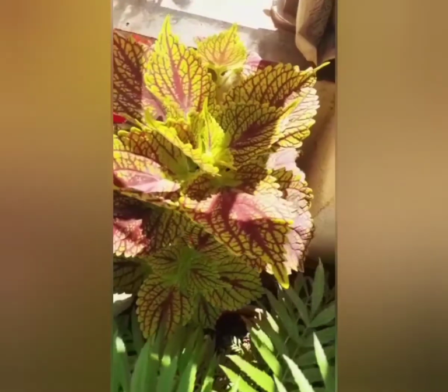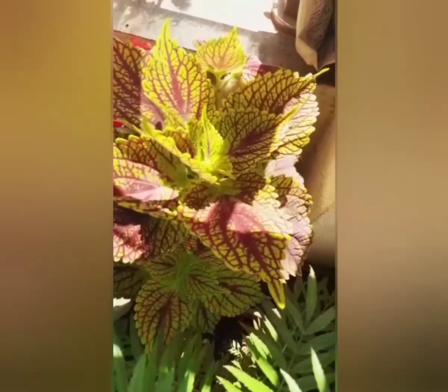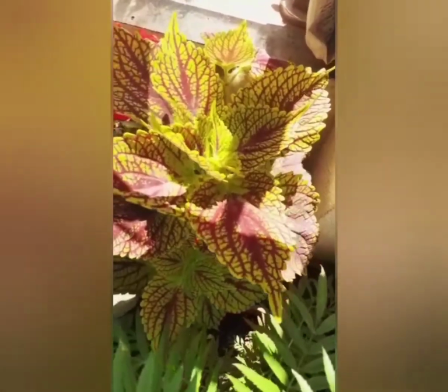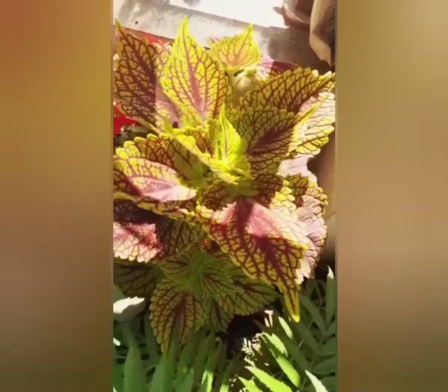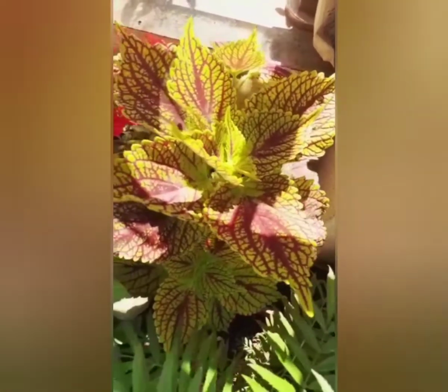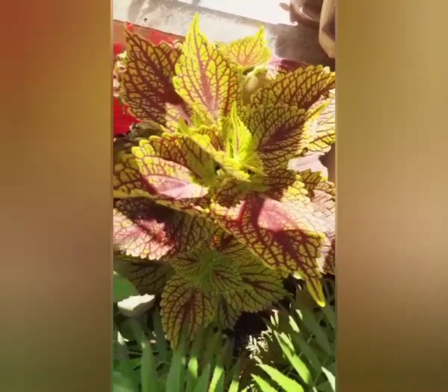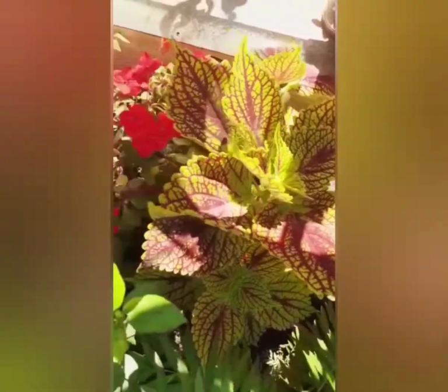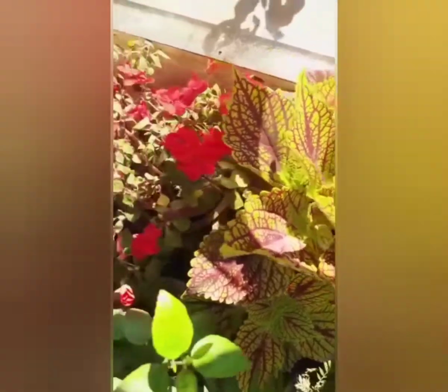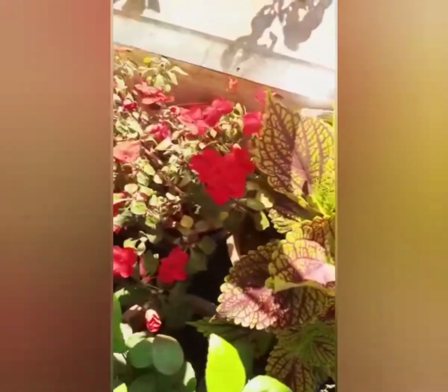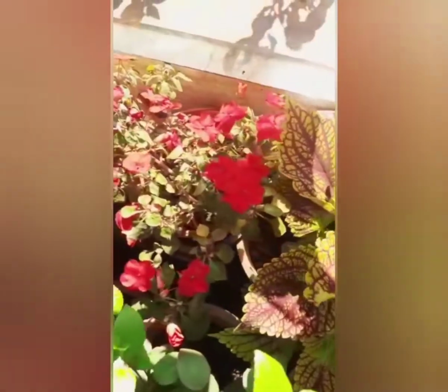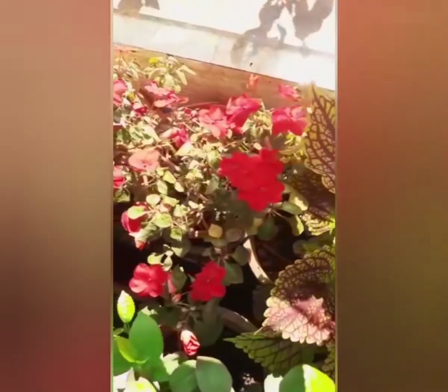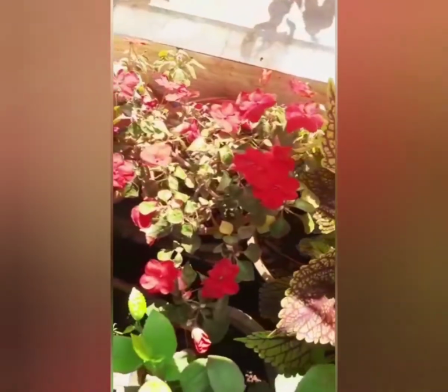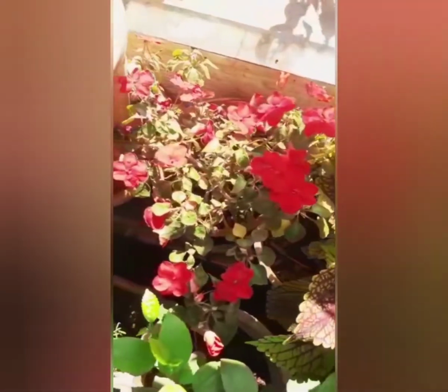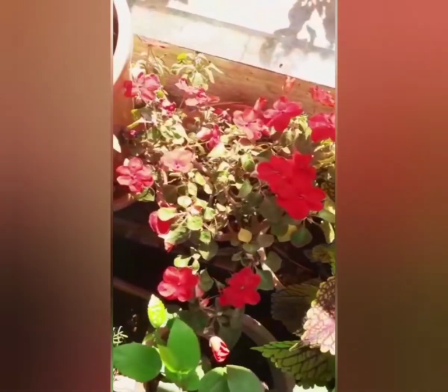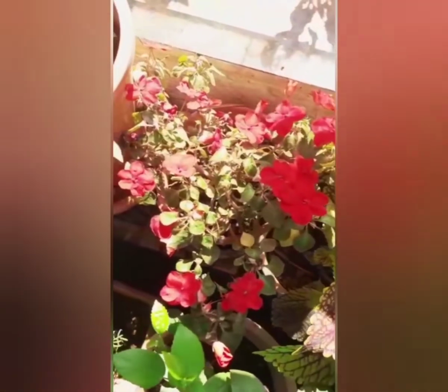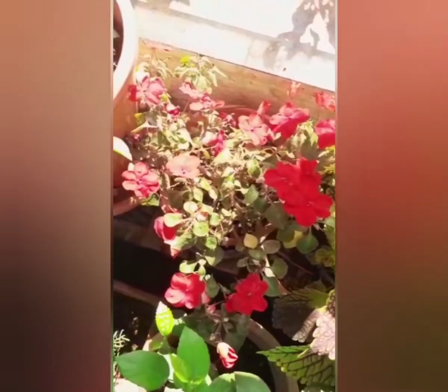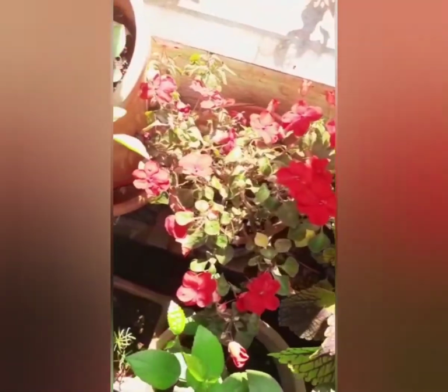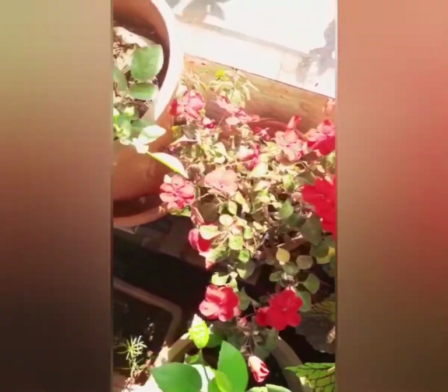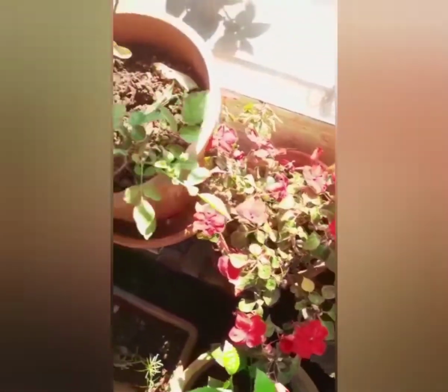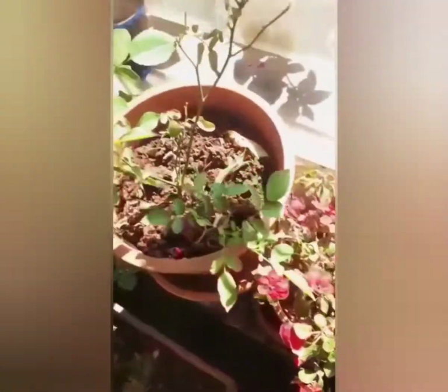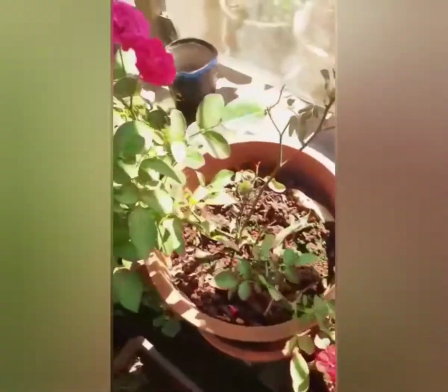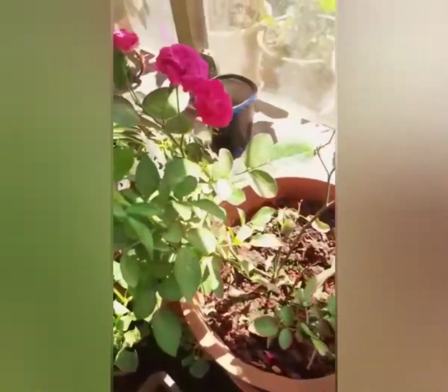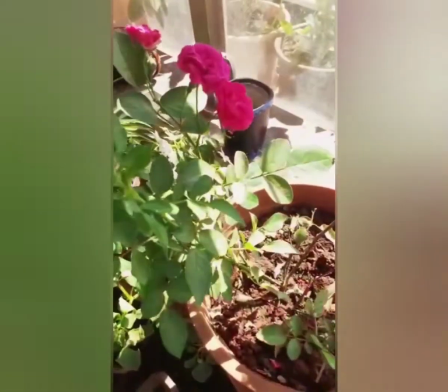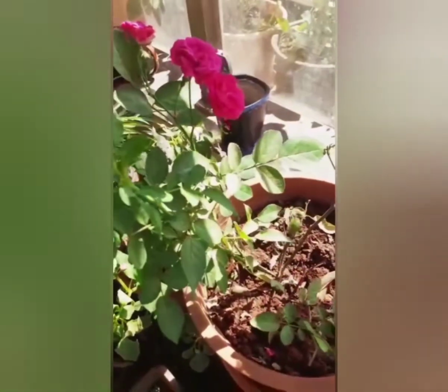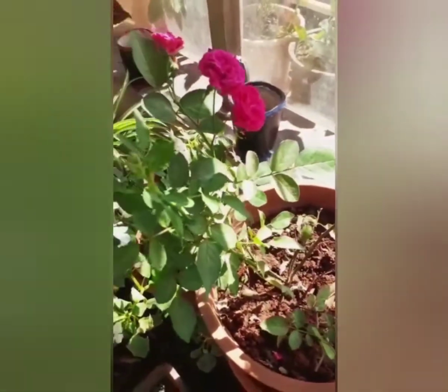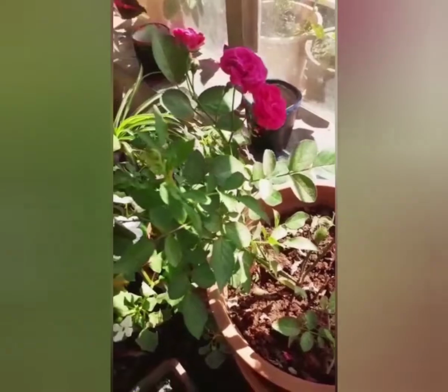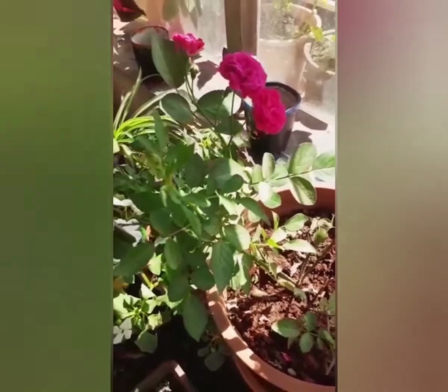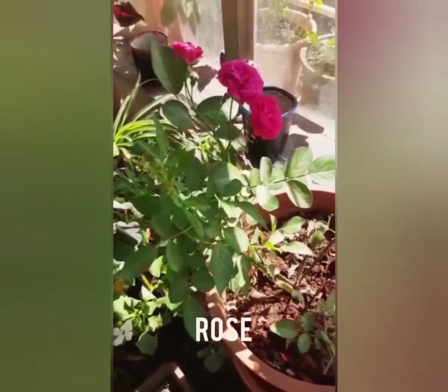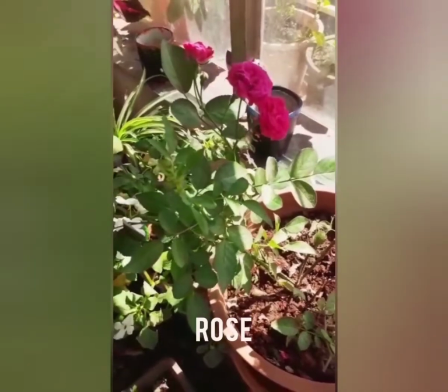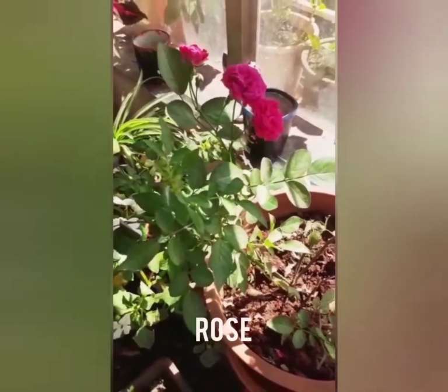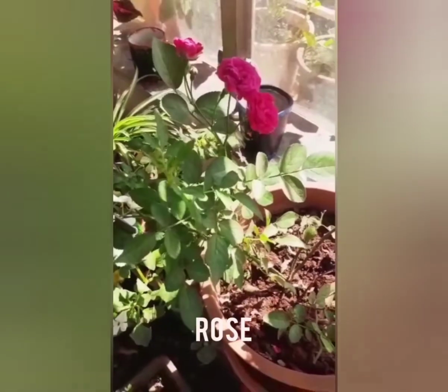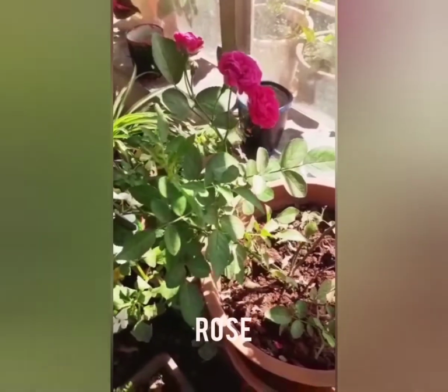This is a beautiful leaf. Rose — three roses are there.